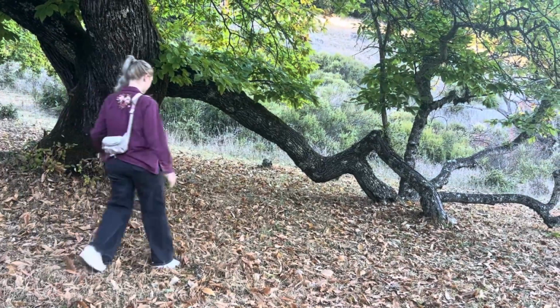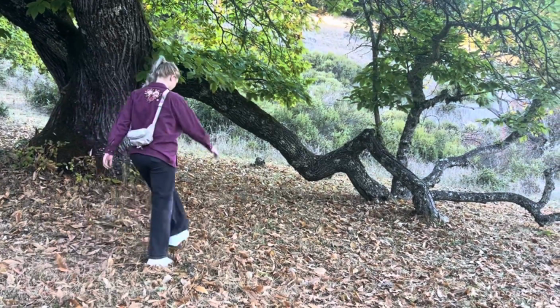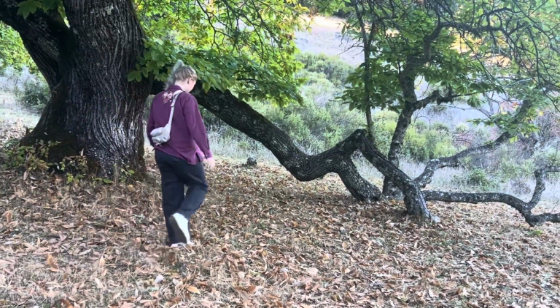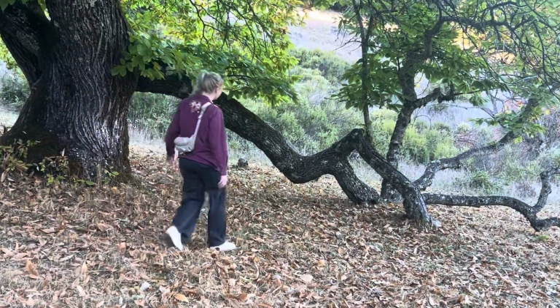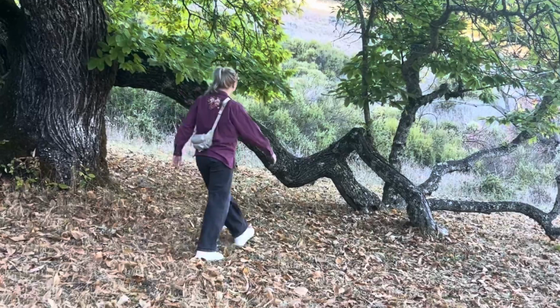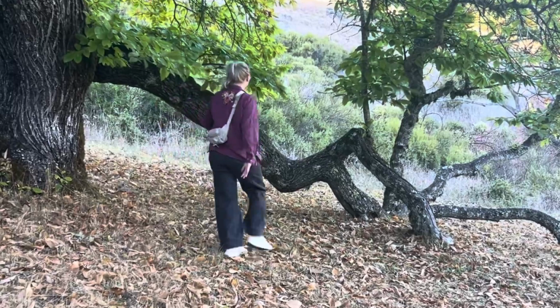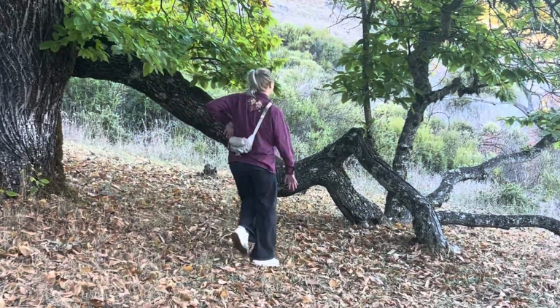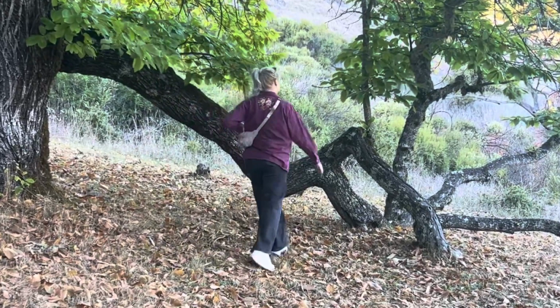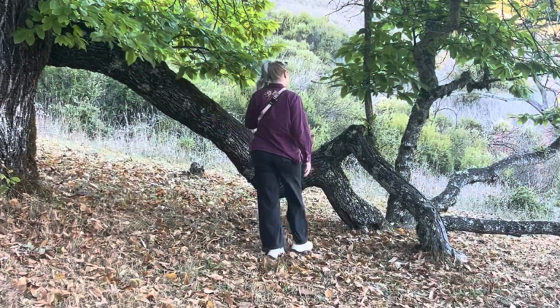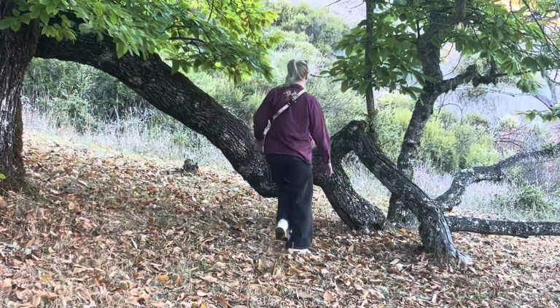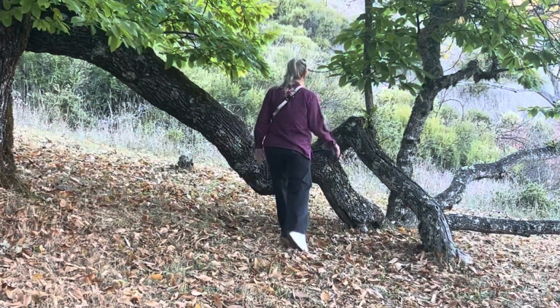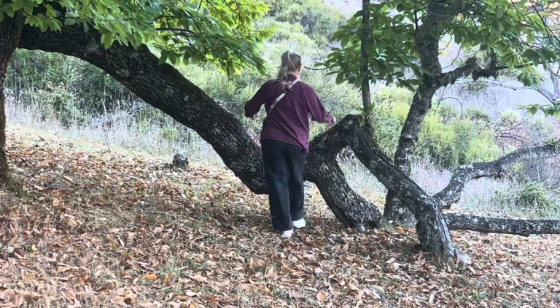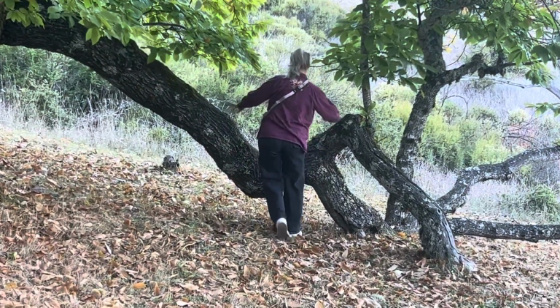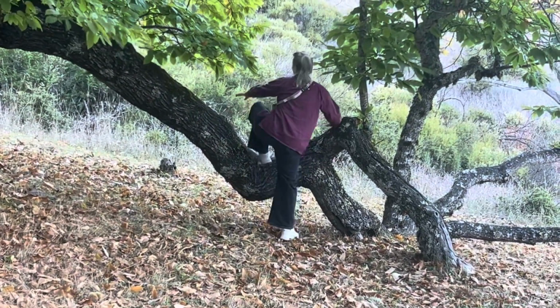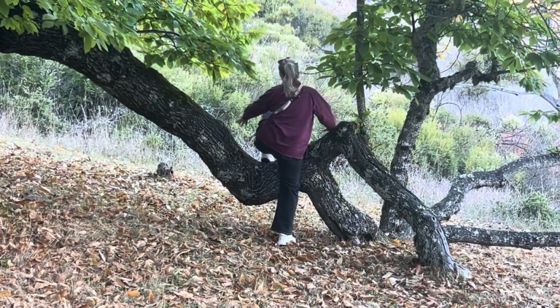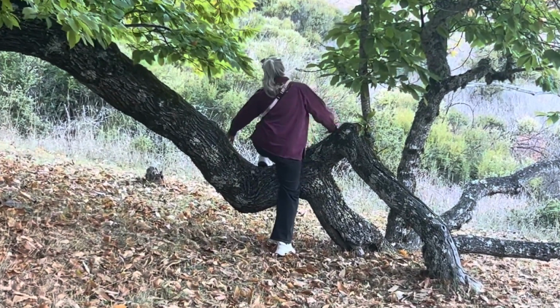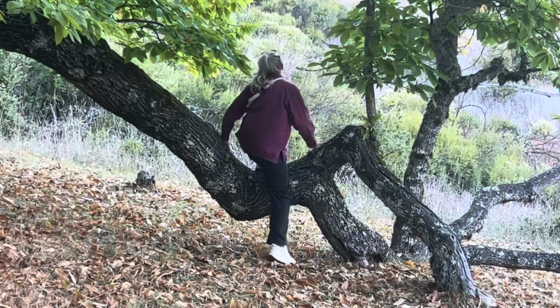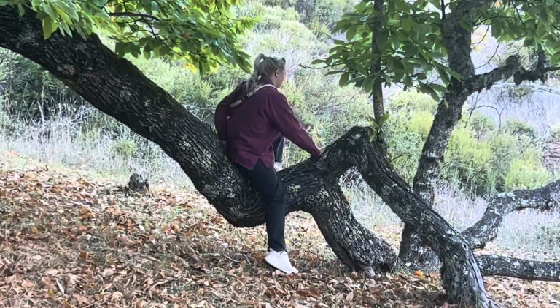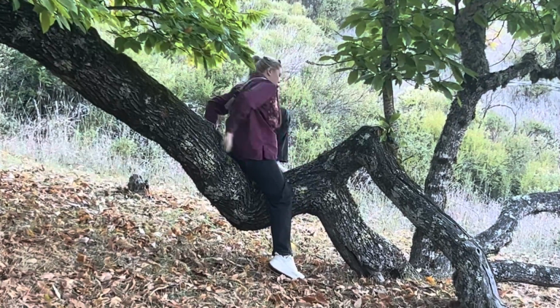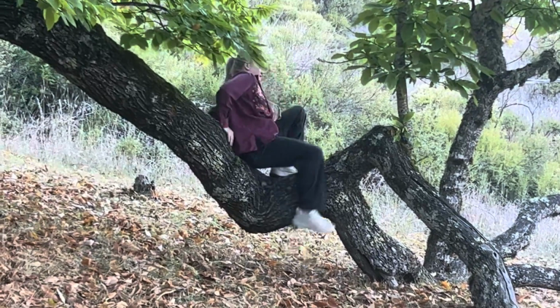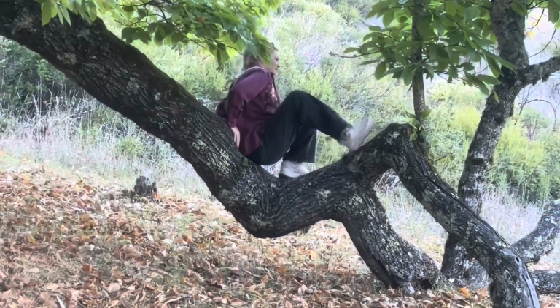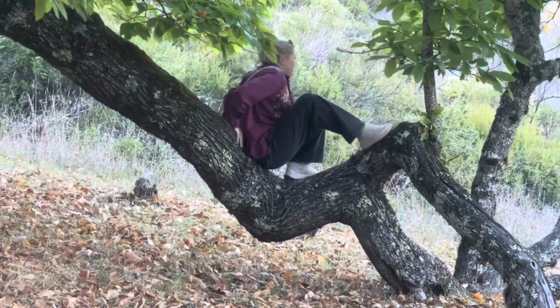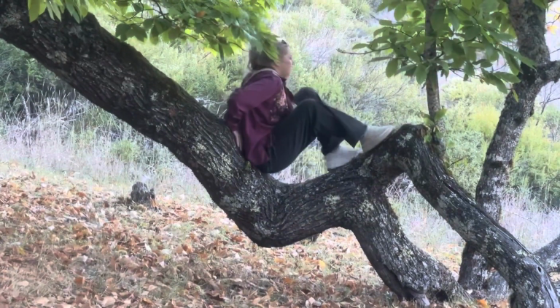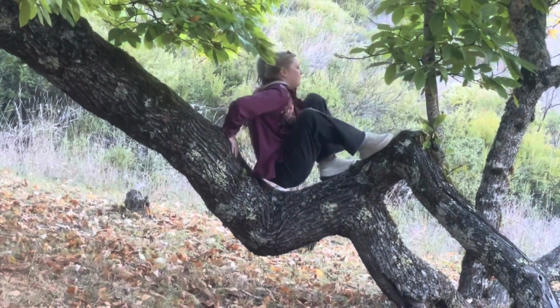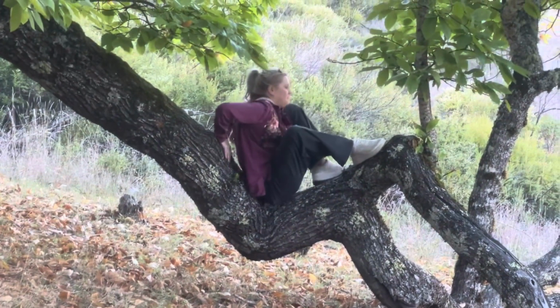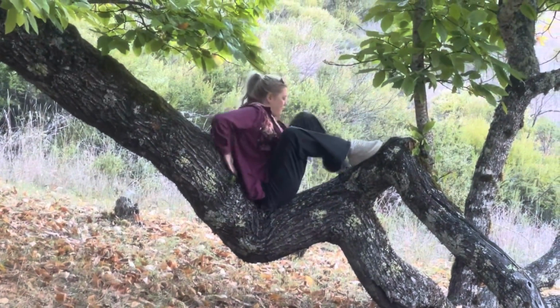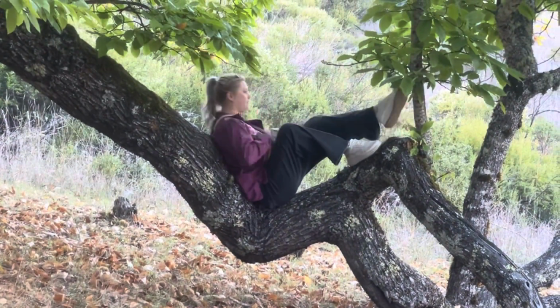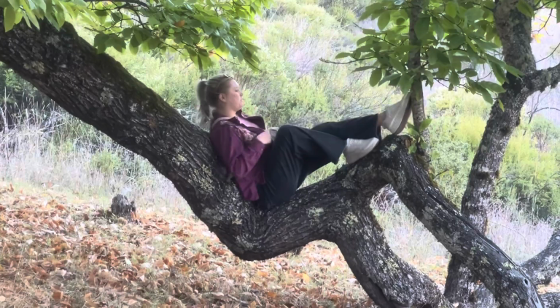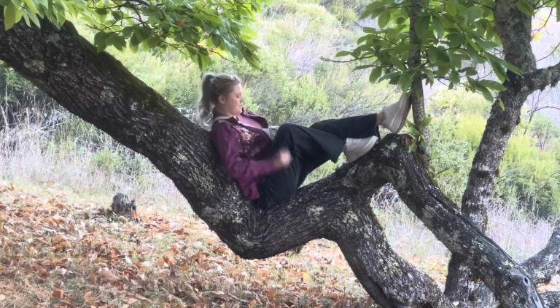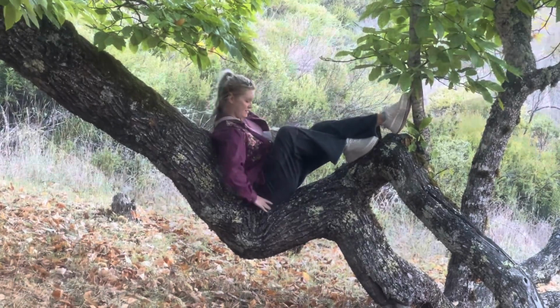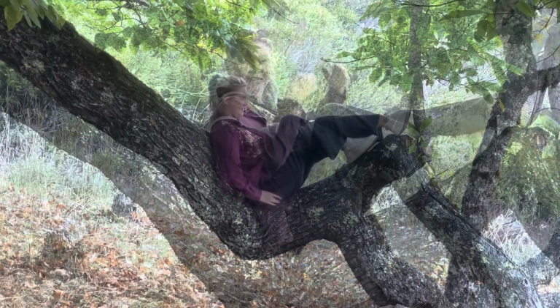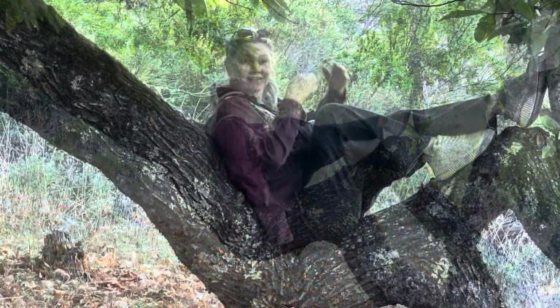Would you look at that branch? That branch is like the most inviting branch to sit down on and take a nap. This is my daughter Alyssa. She lives in New York and came out here to enjoy the woods.